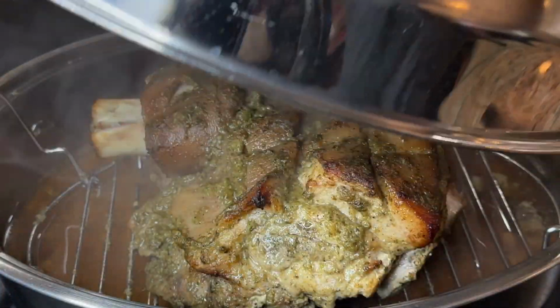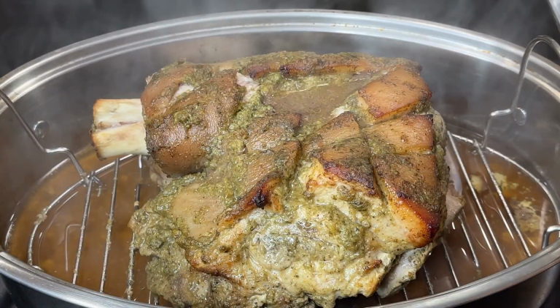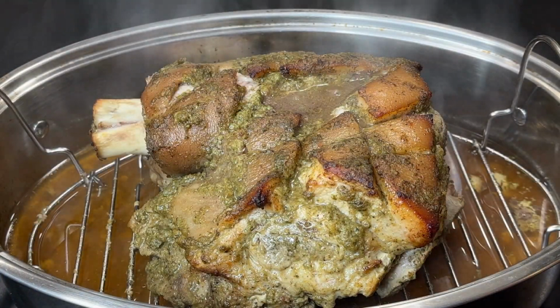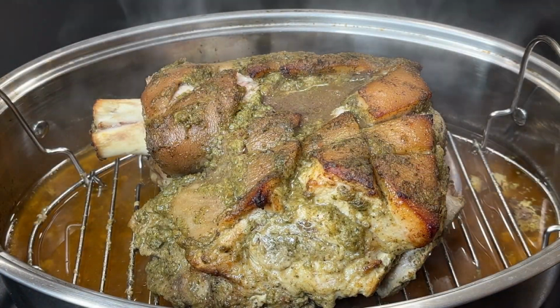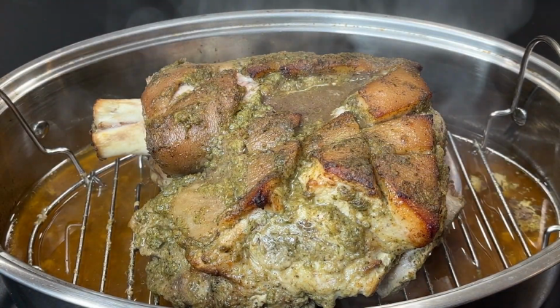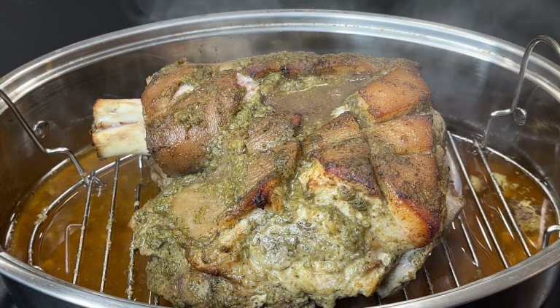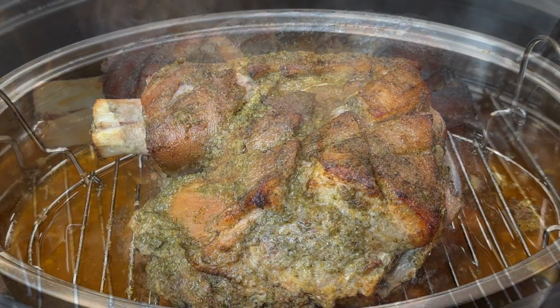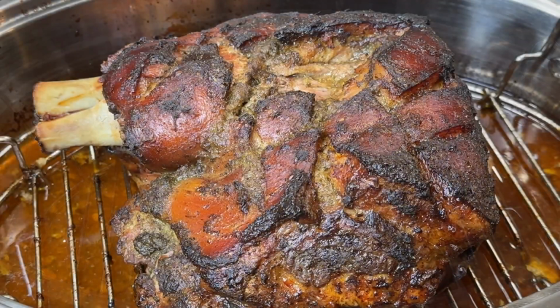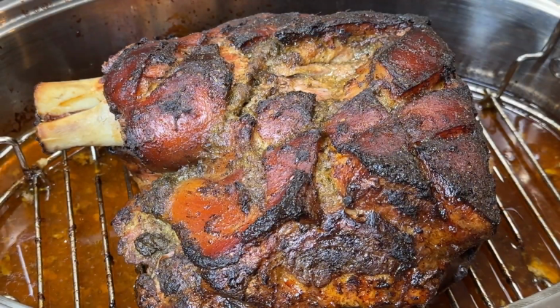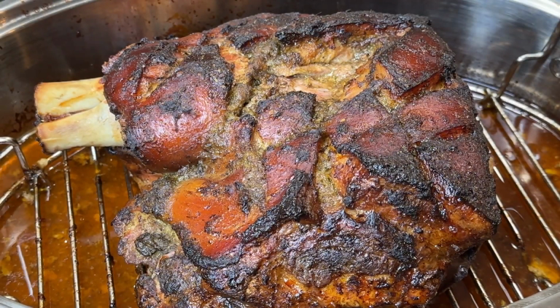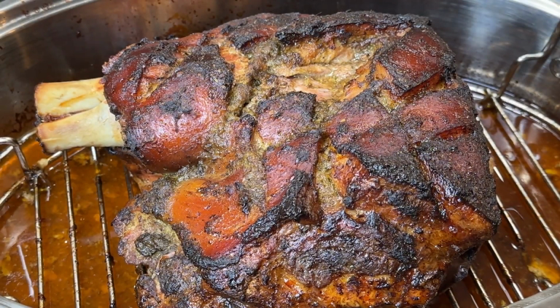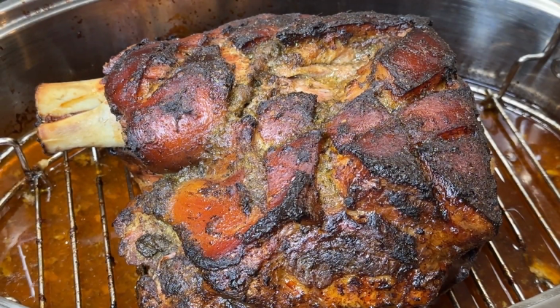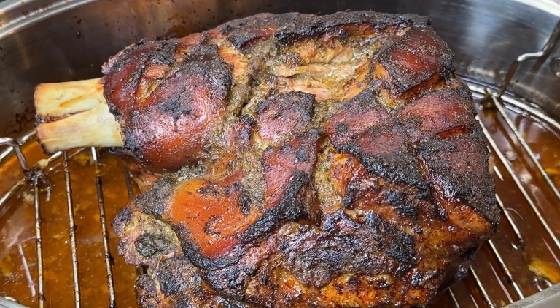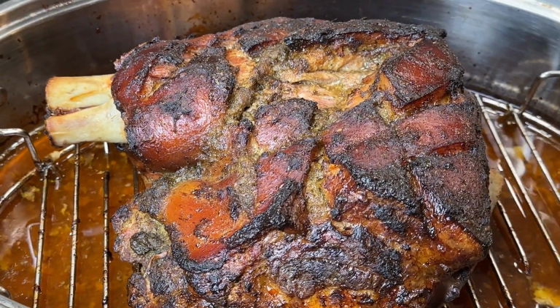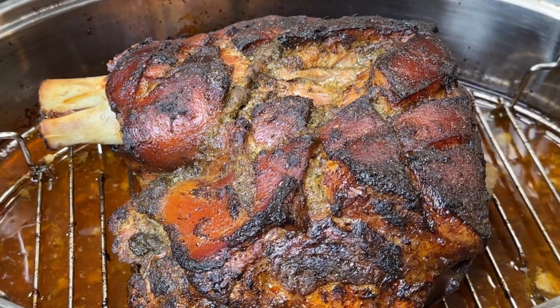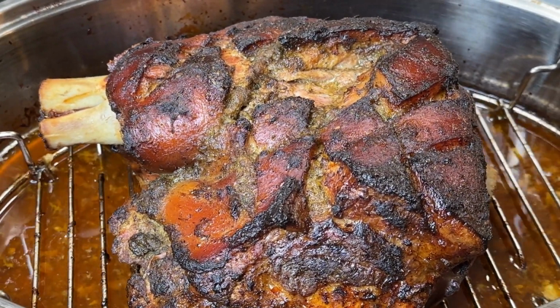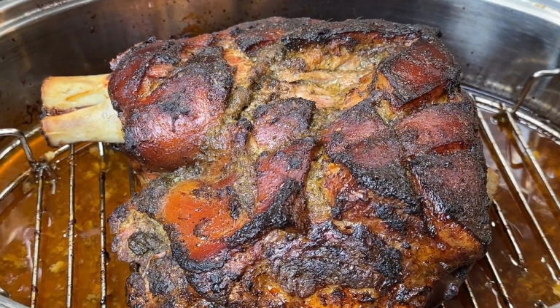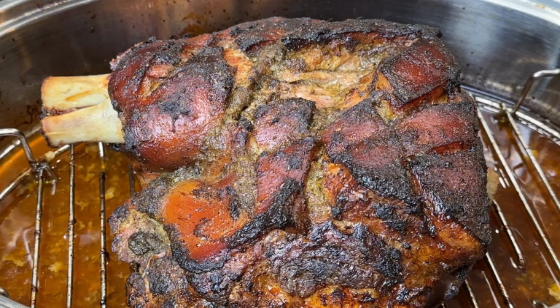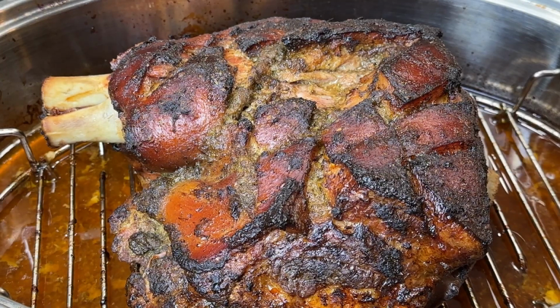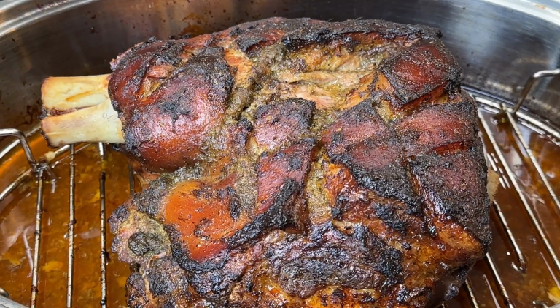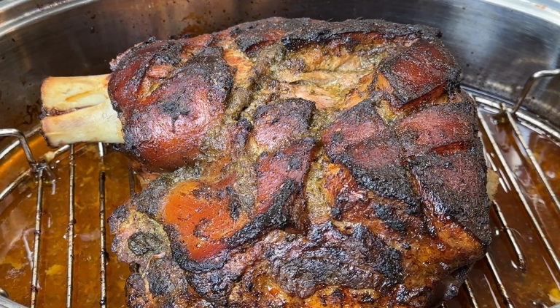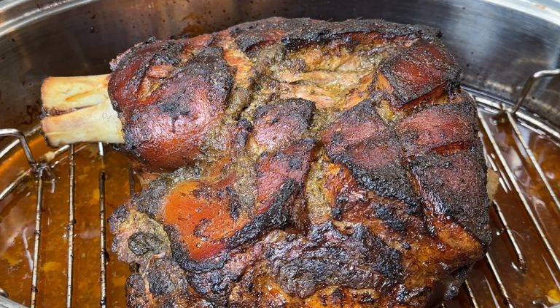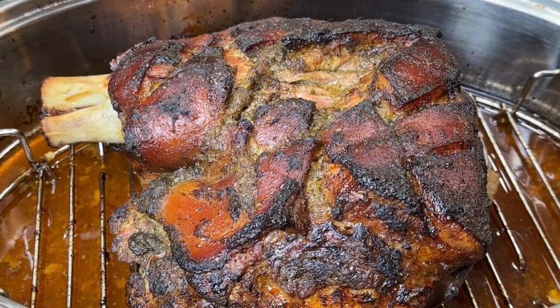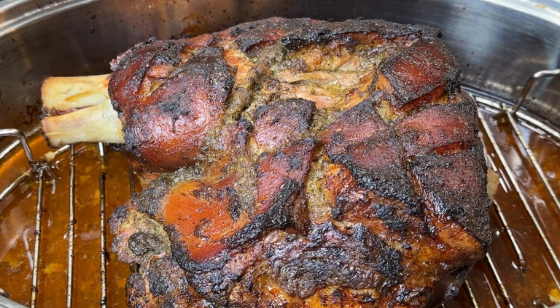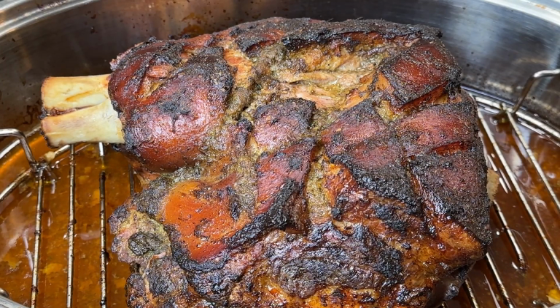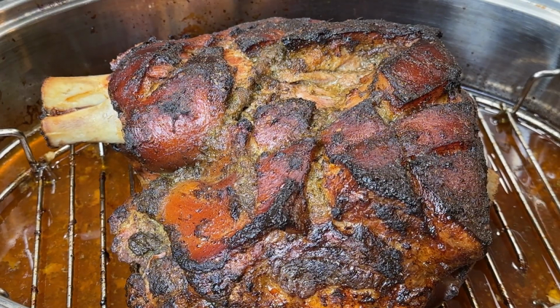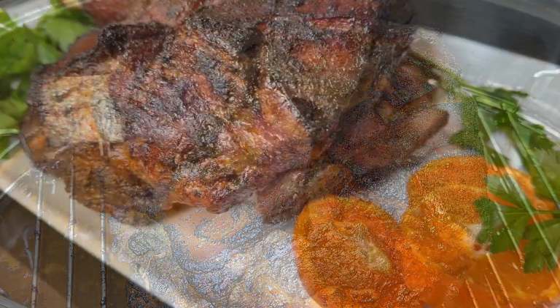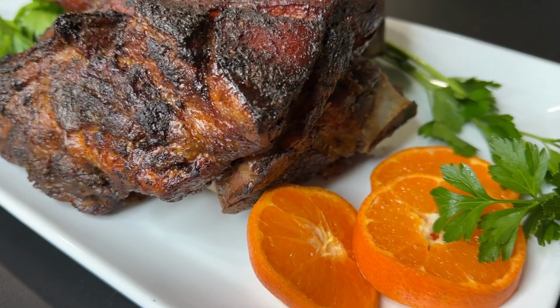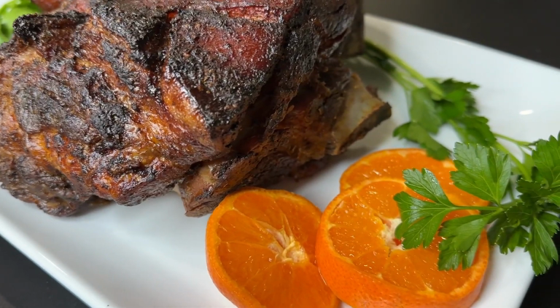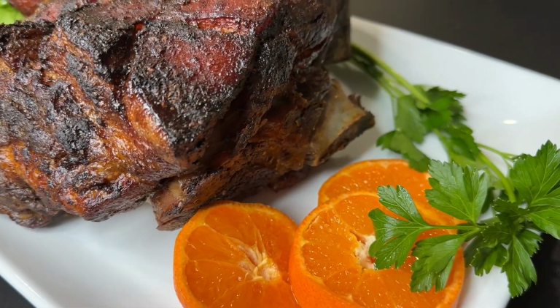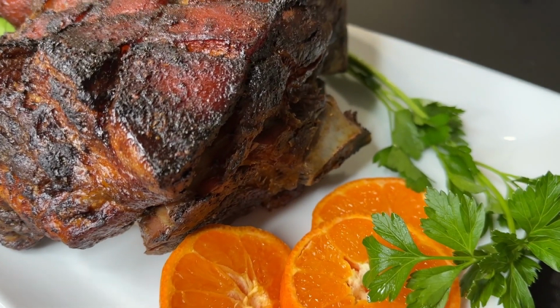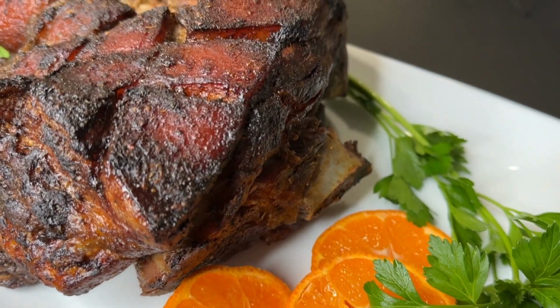I'll put this into my 350-degree oven for about three and a half hours, covered. Yes, this is quite a long time, but it's worth it. Here I've removed the cover and placed it back for one hour — that's going to help to give me that beautiful color and that nice crust on the skin on top. You can use the sauce in the bottom to make some gravy.